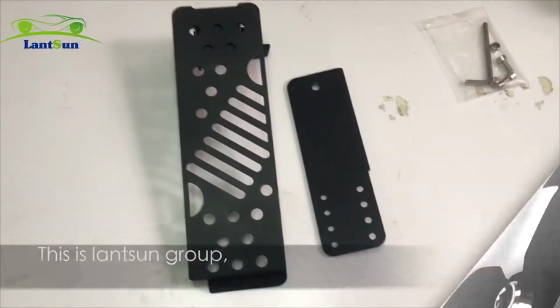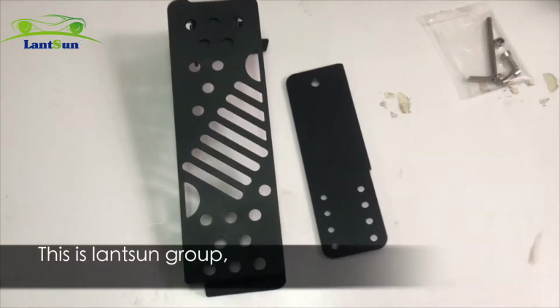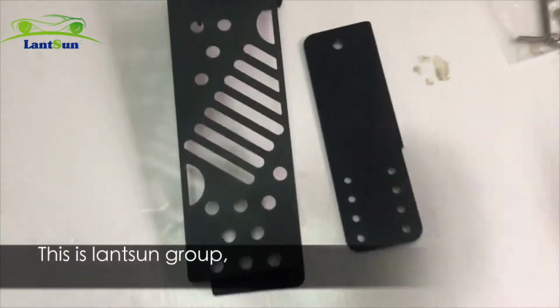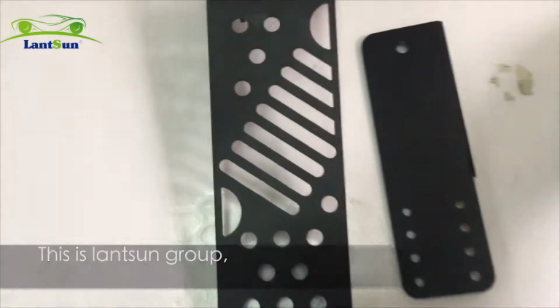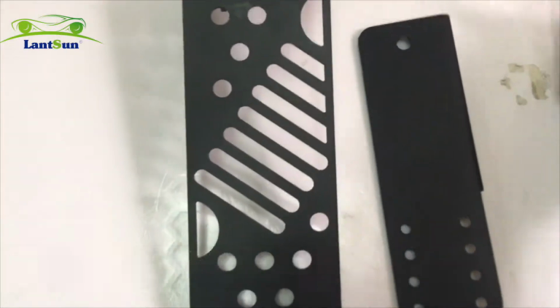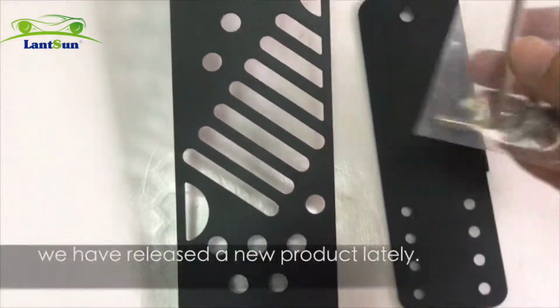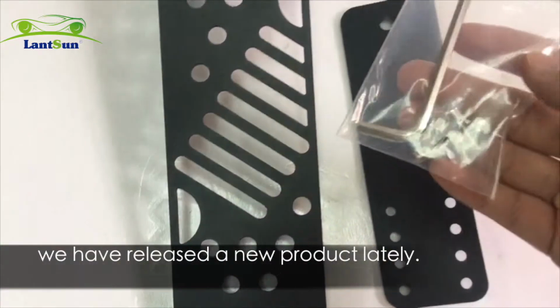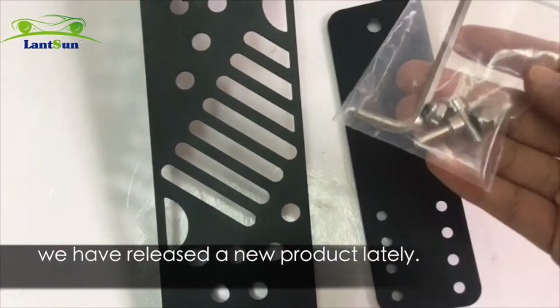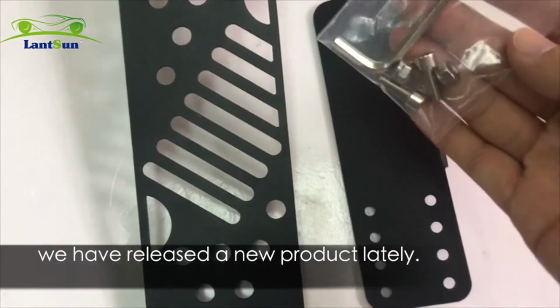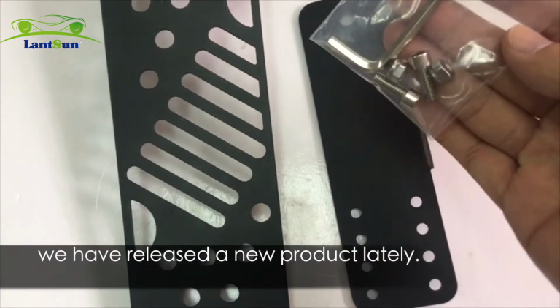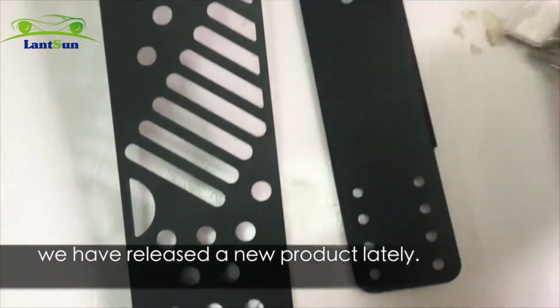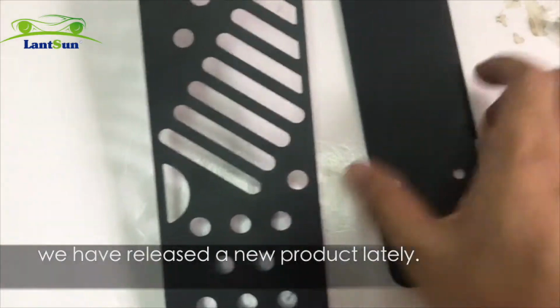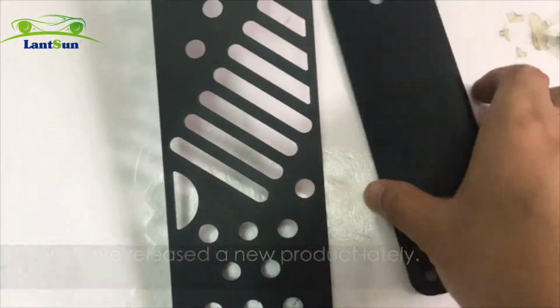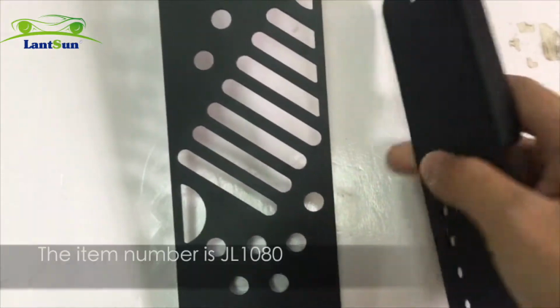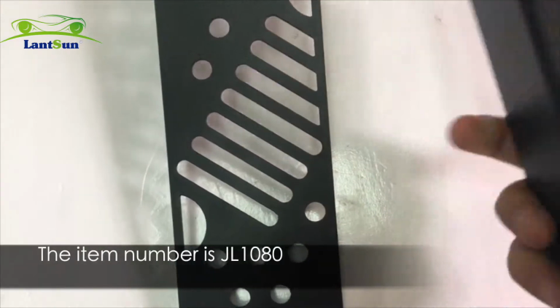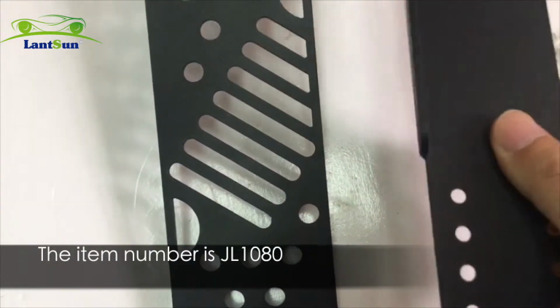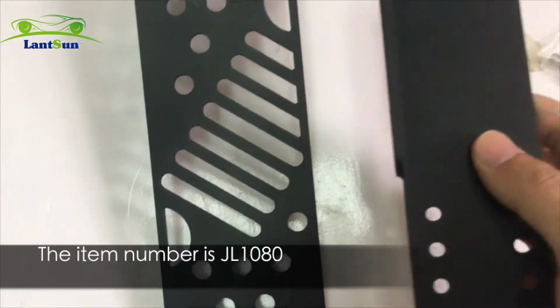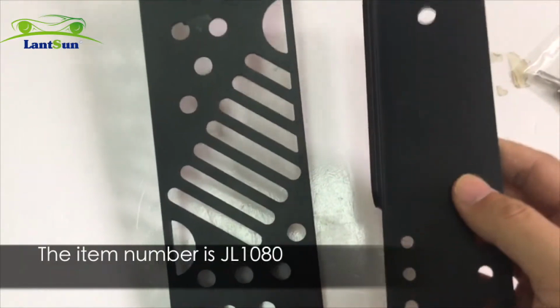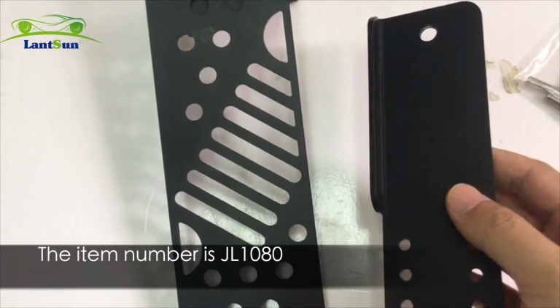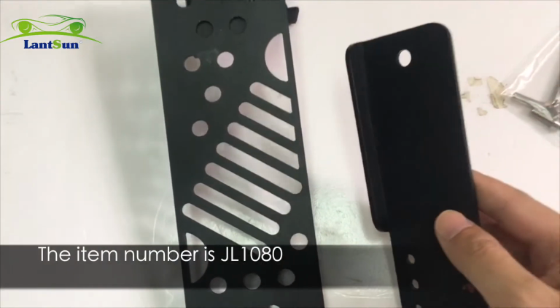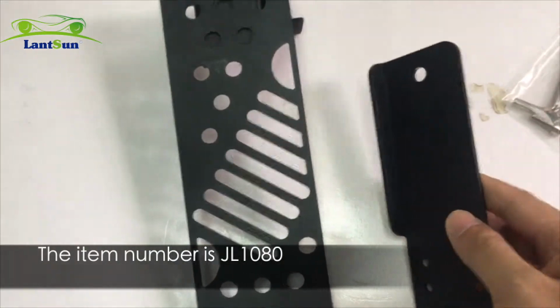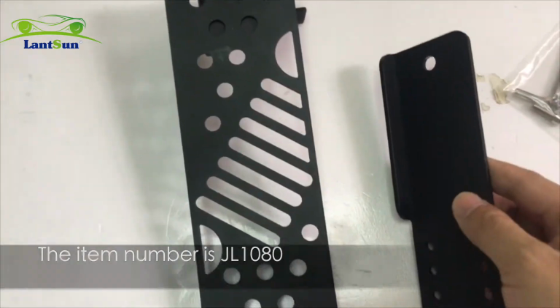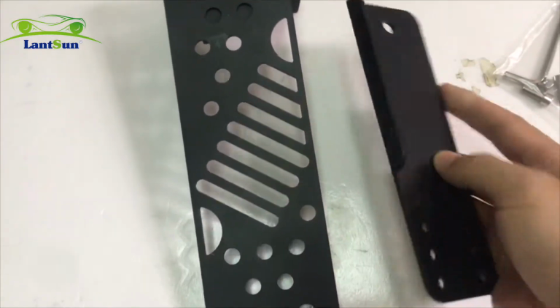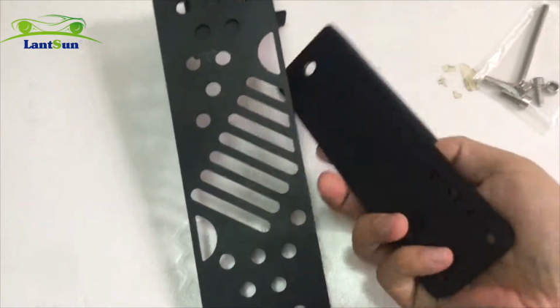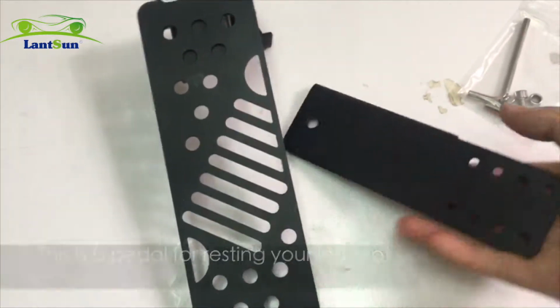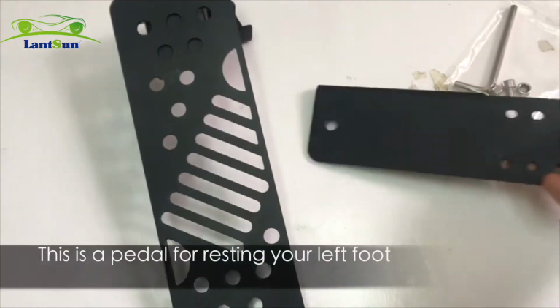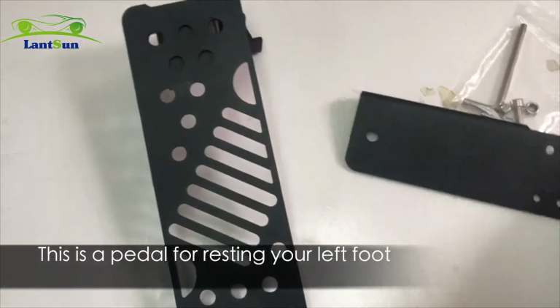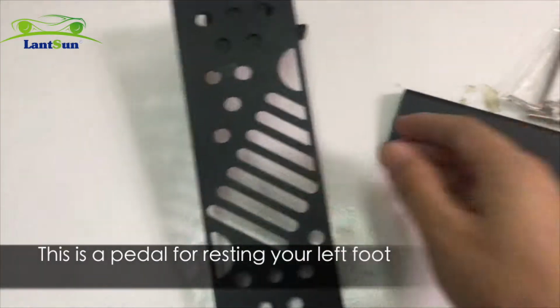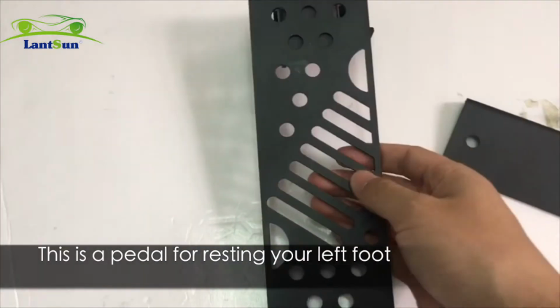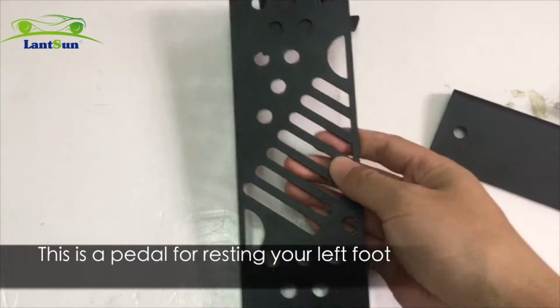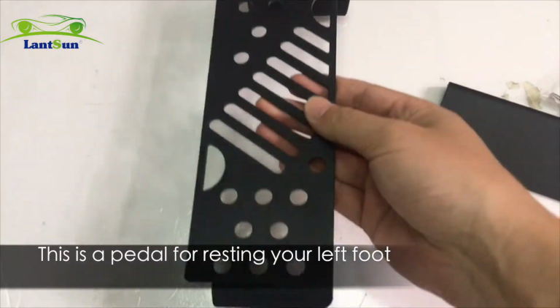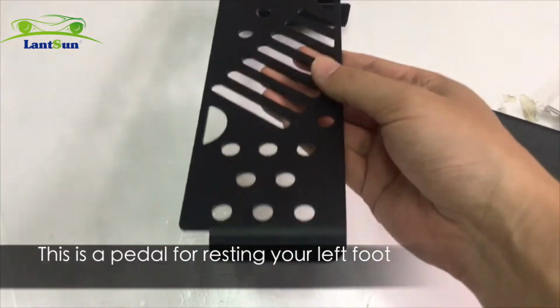Hello, this is Anson Group. We have released a new product lately. The item number is JL10A0. This is a paddle for resting your left foot.